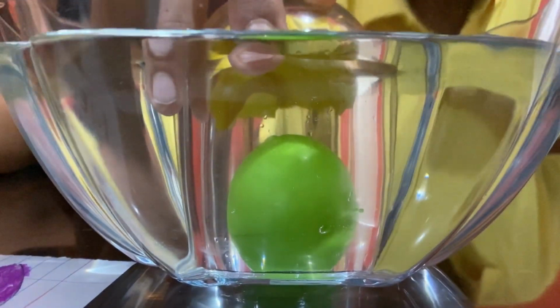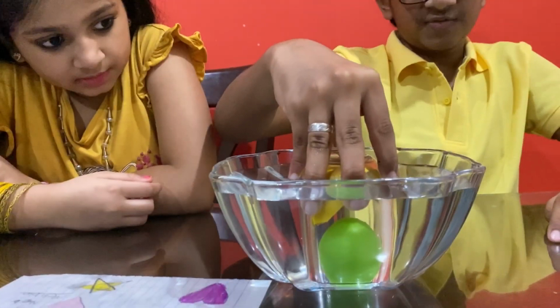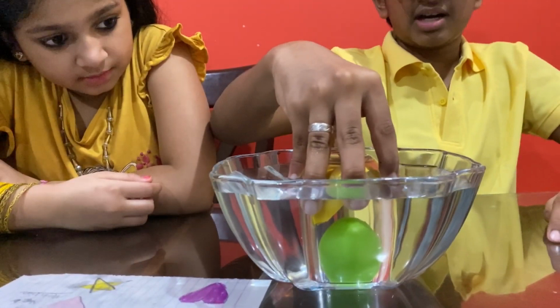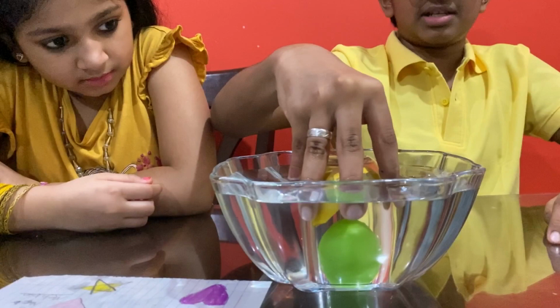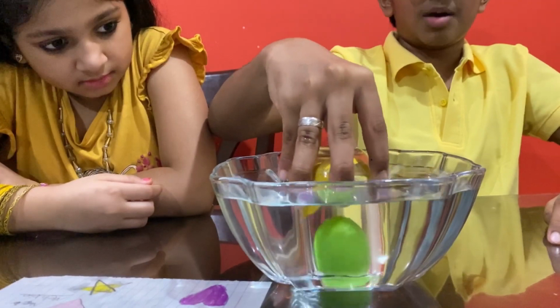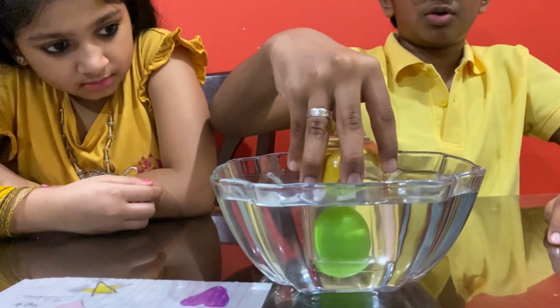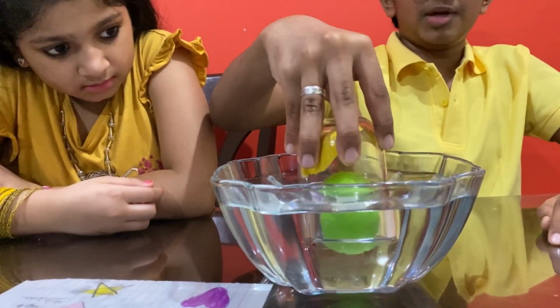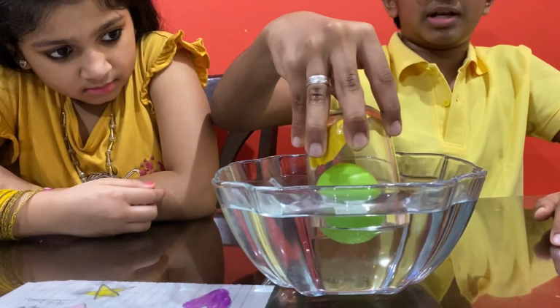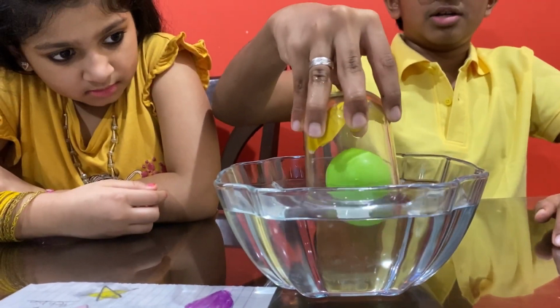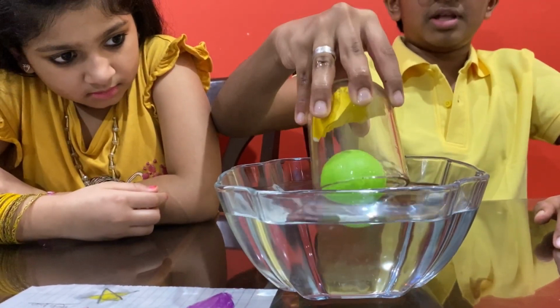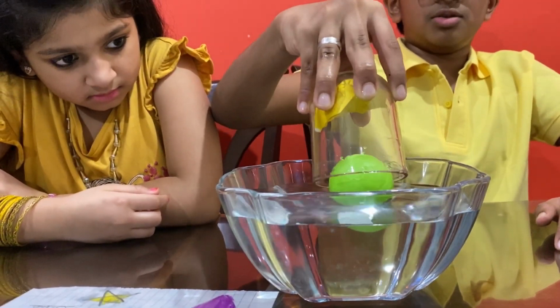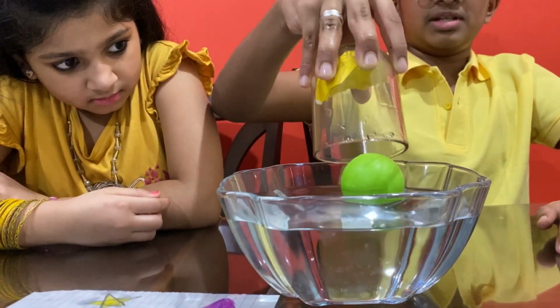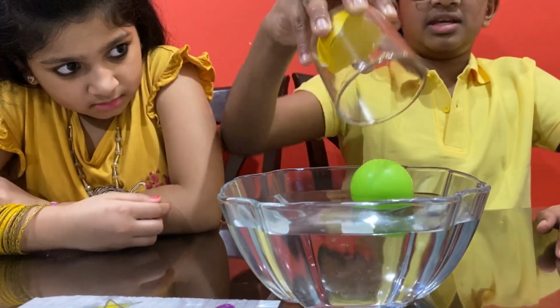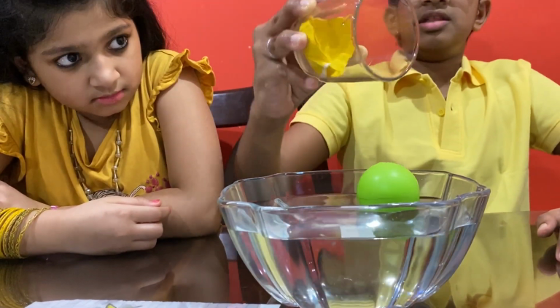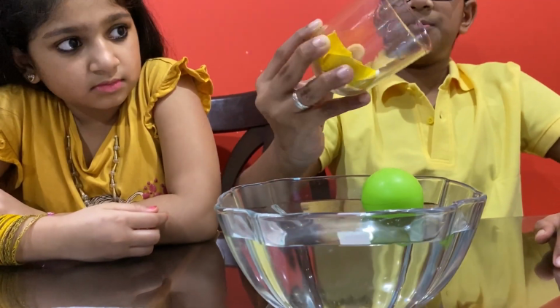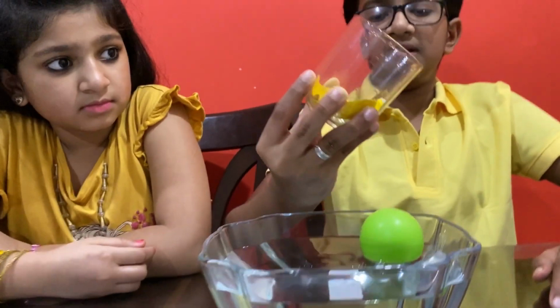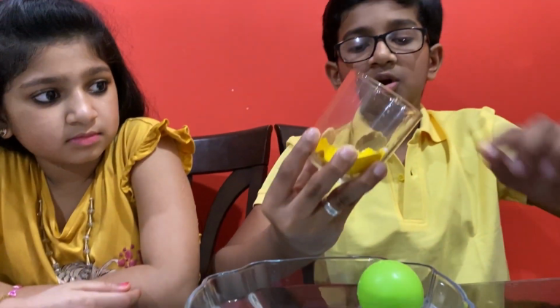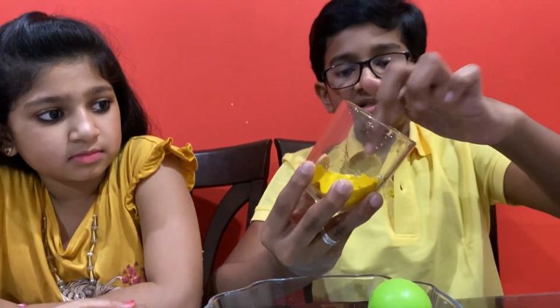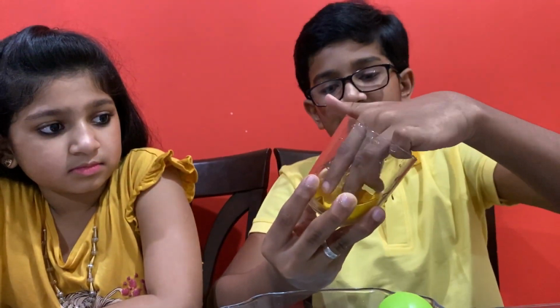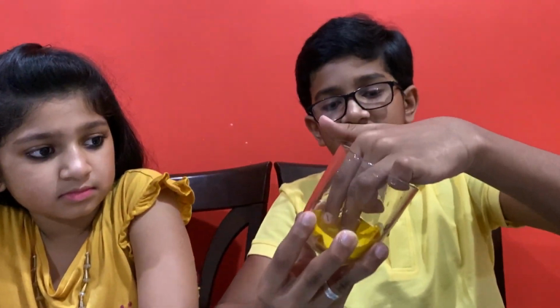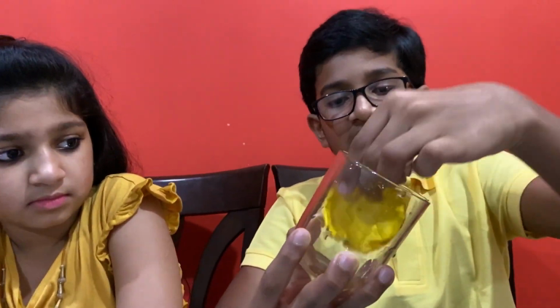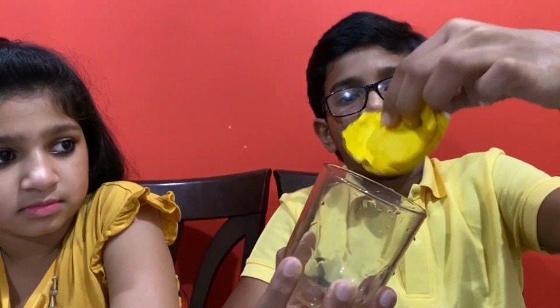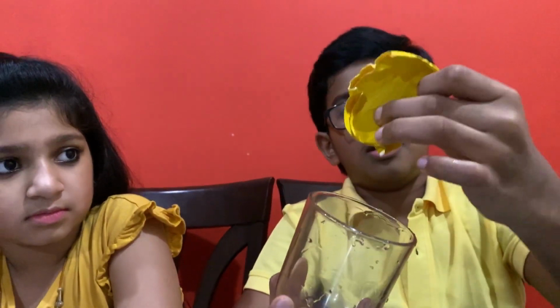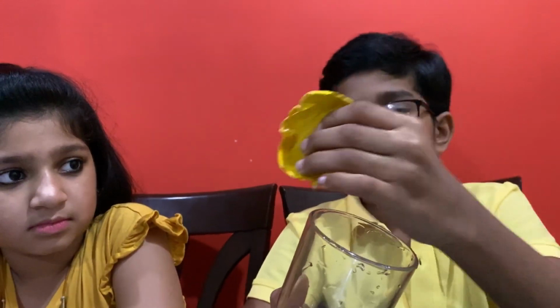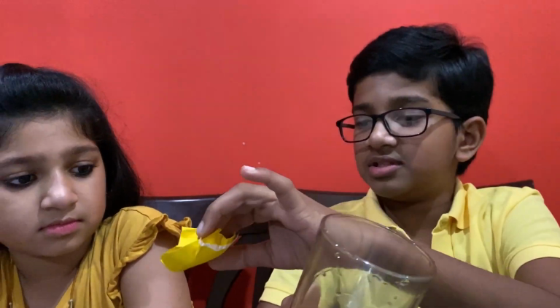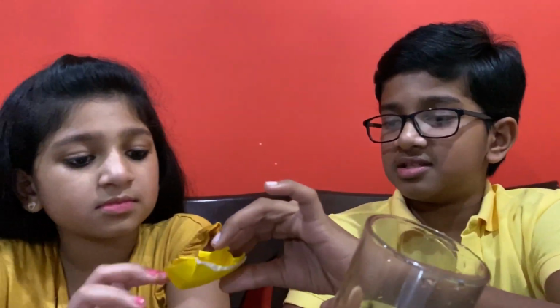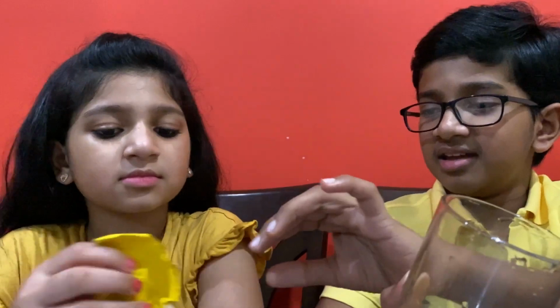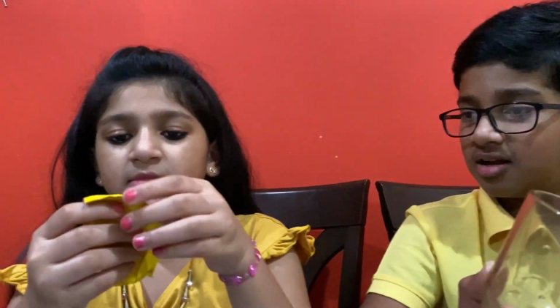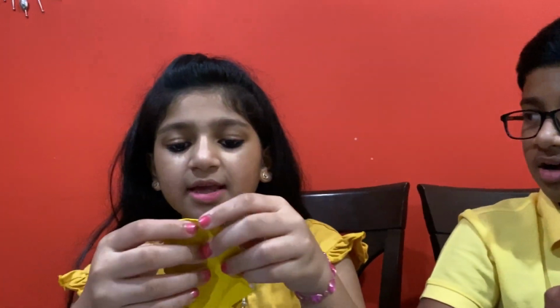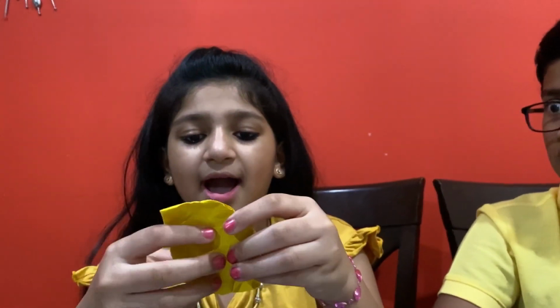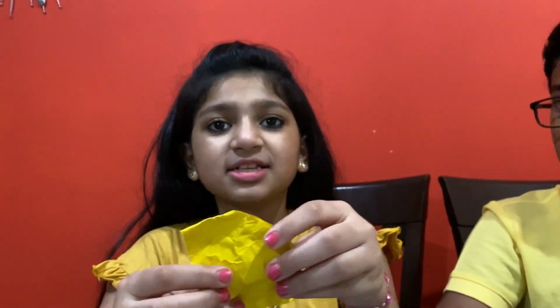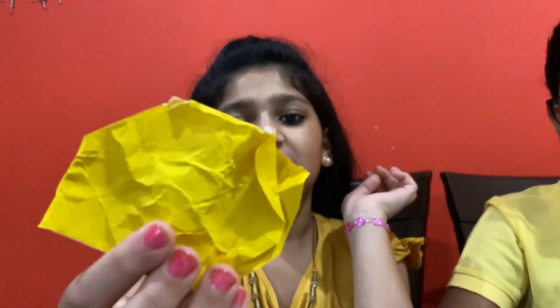Lift the jar straight up out of the water so that you will see the paper is almost dry. Manha, you check — it's dry. Yeah, it's dry.